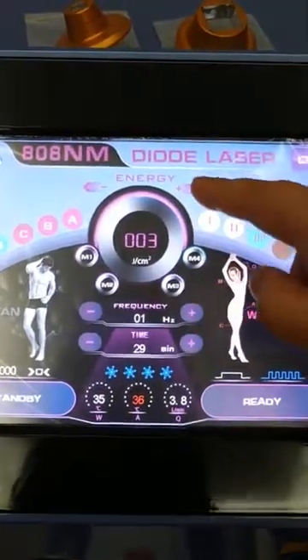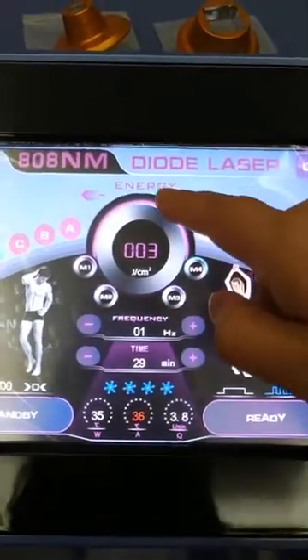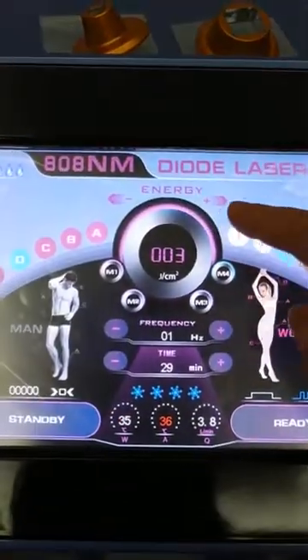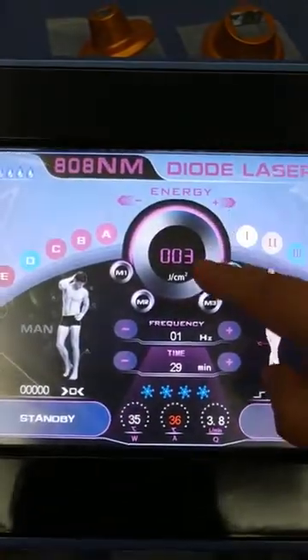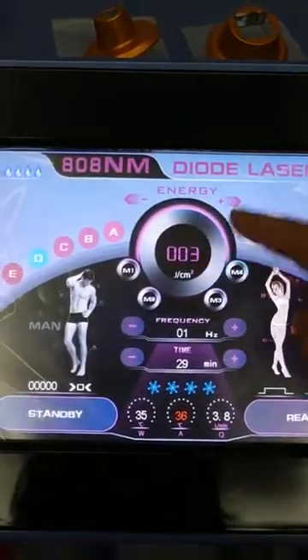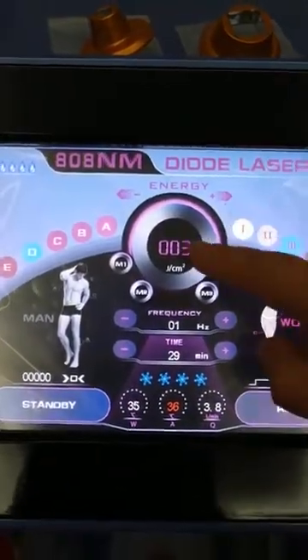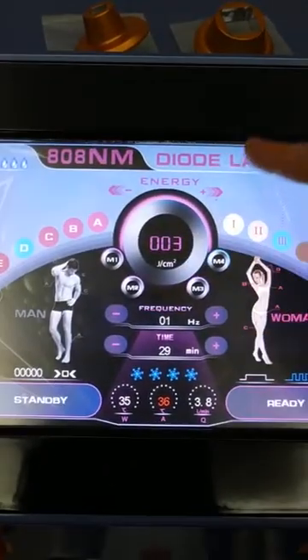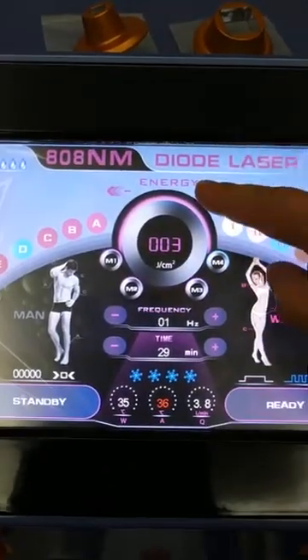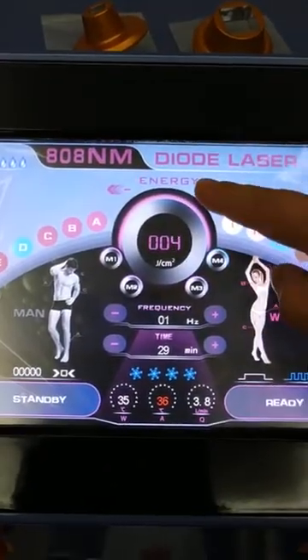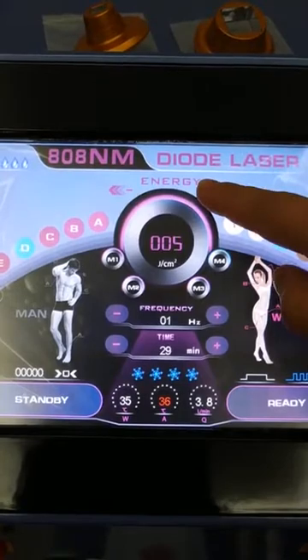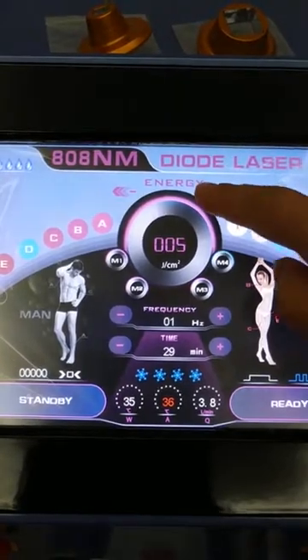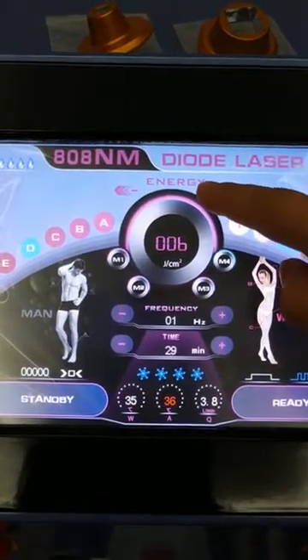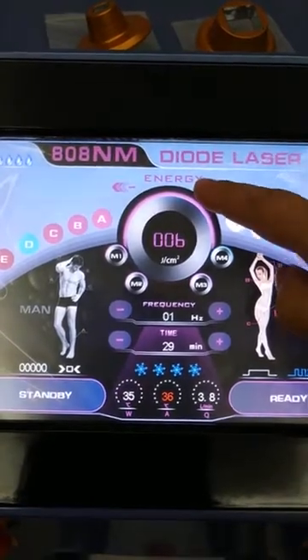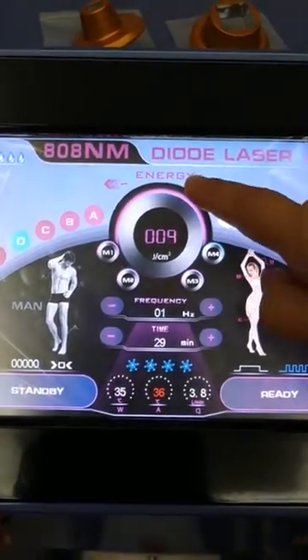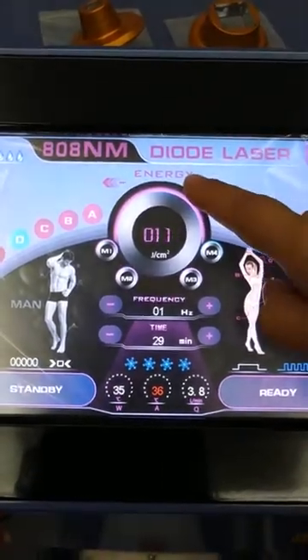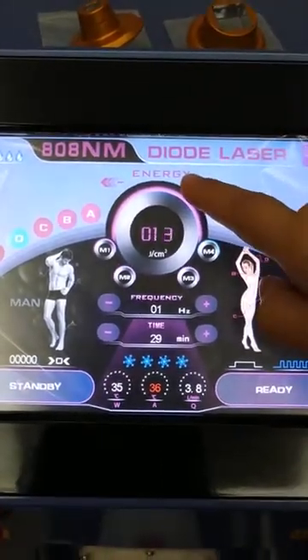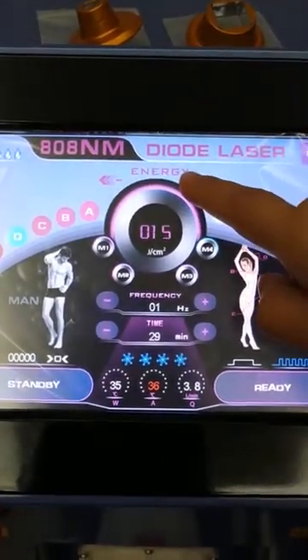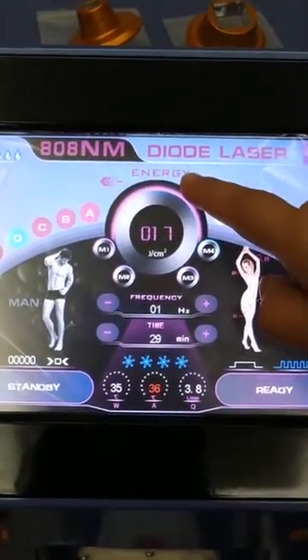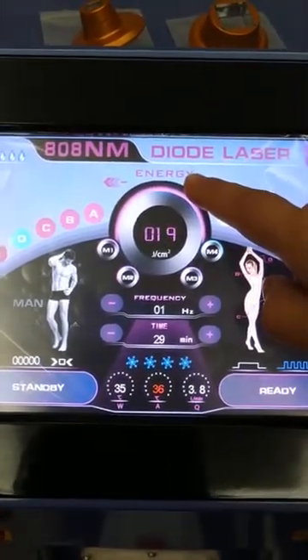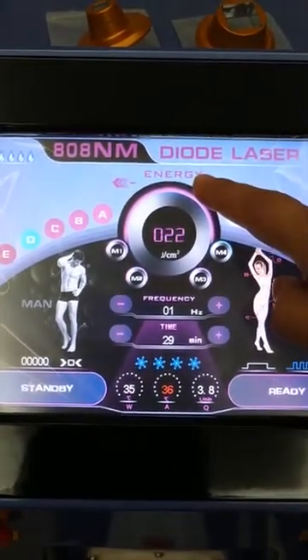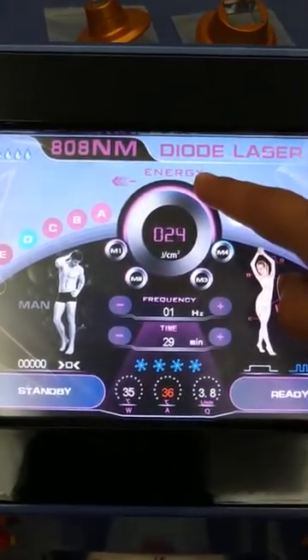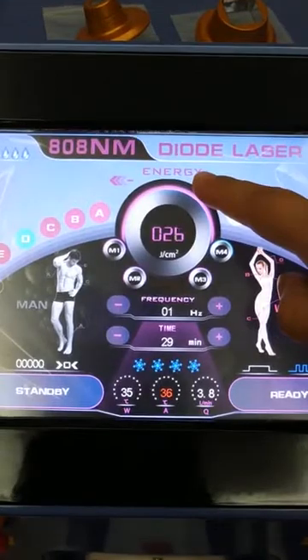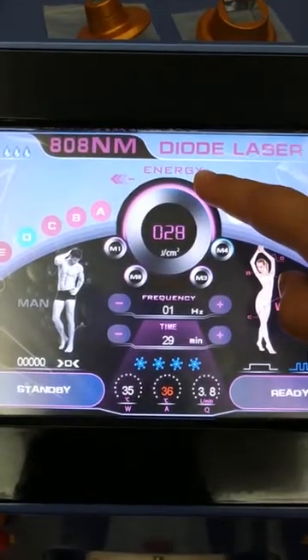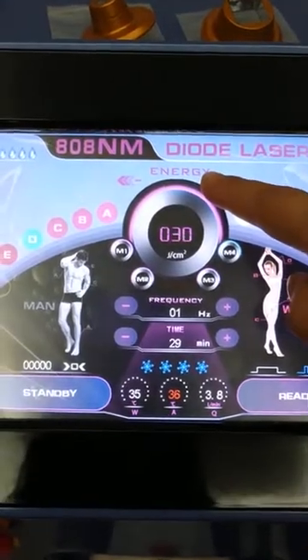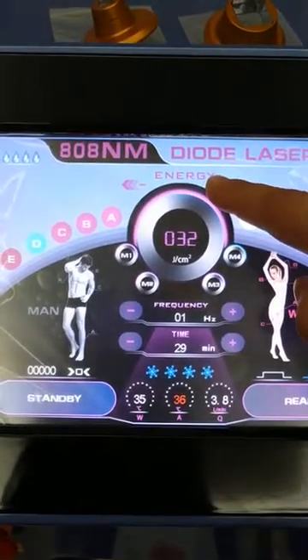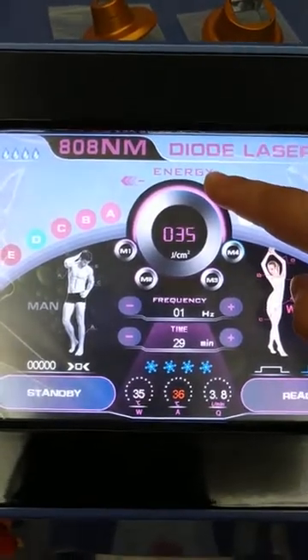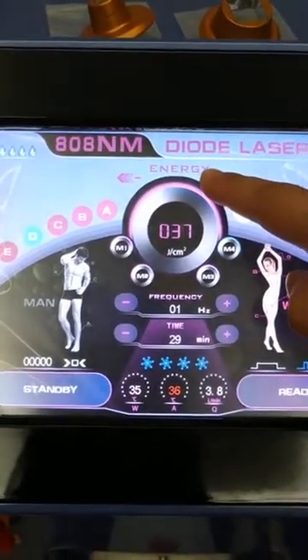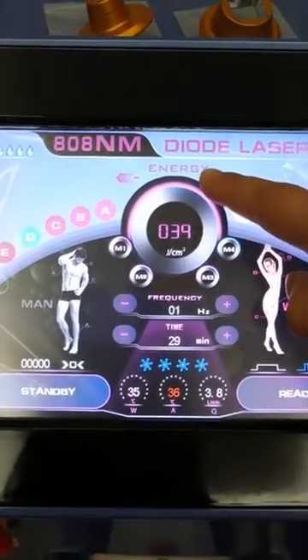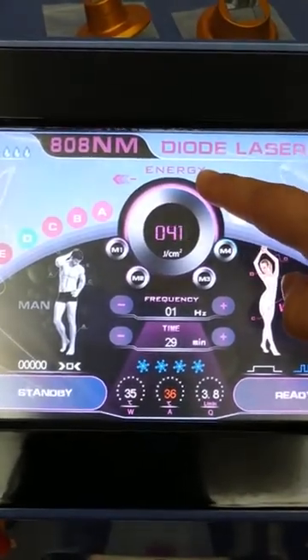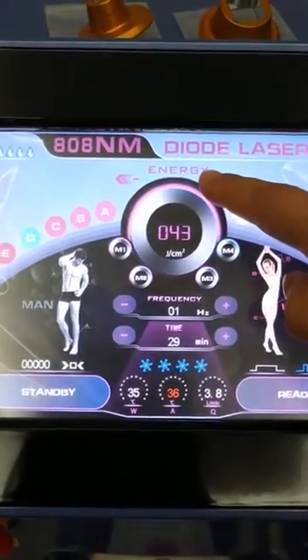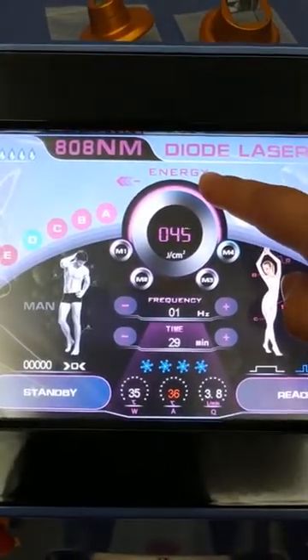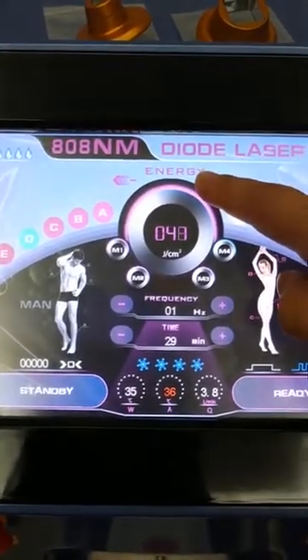Energy — energy is from 1 to 100. The highest energy is 100; we can start from 10.